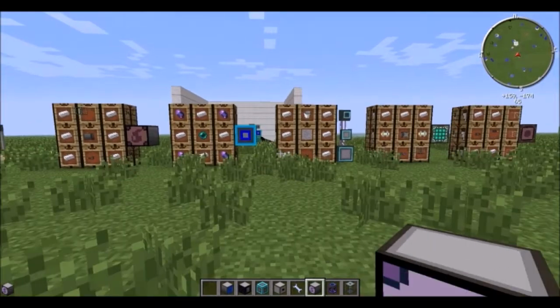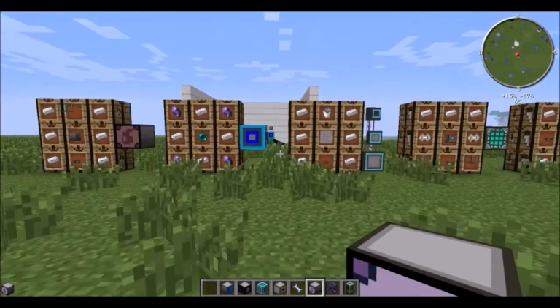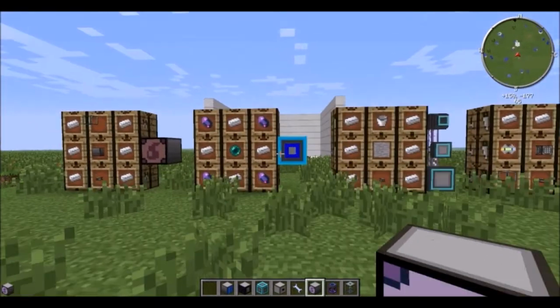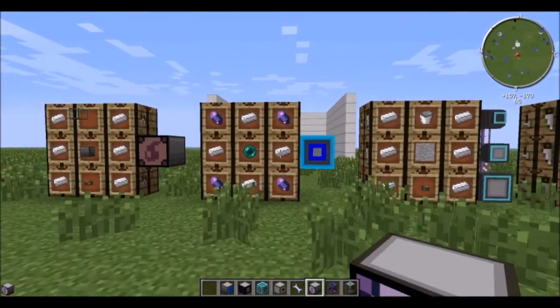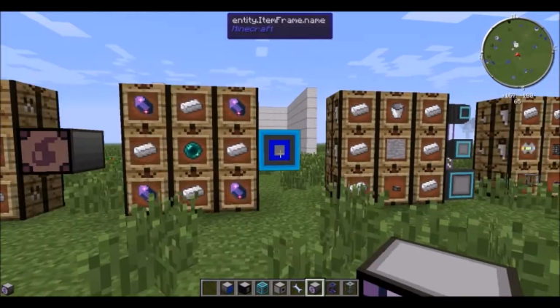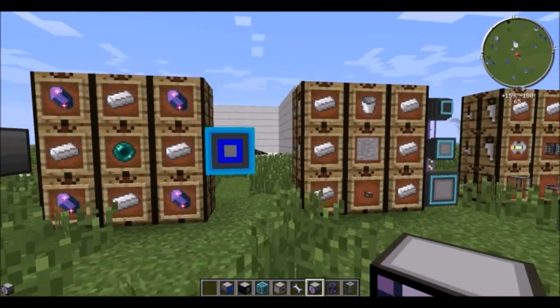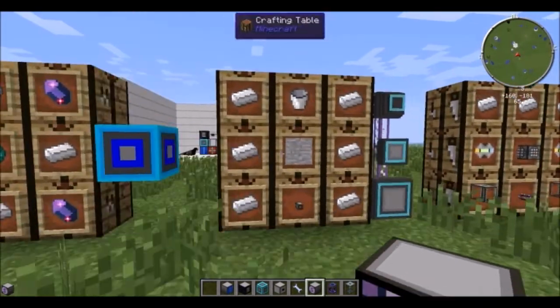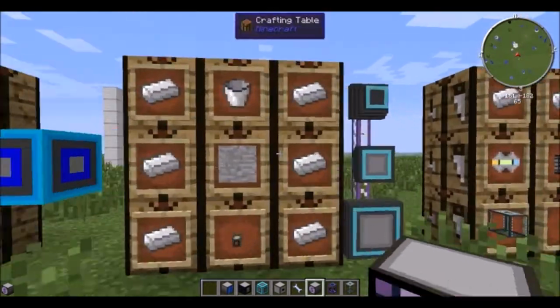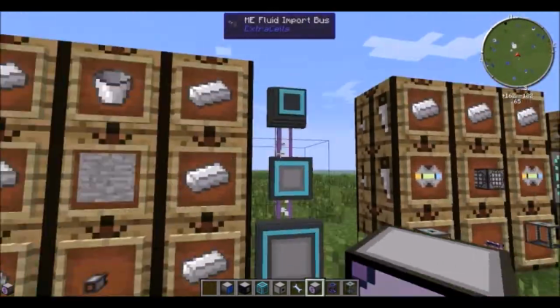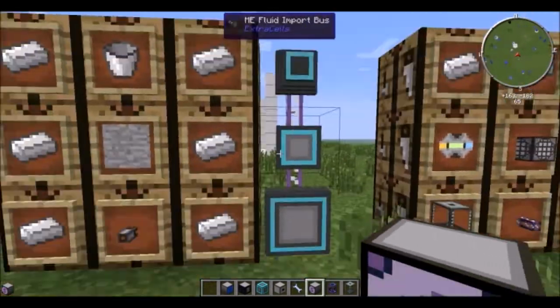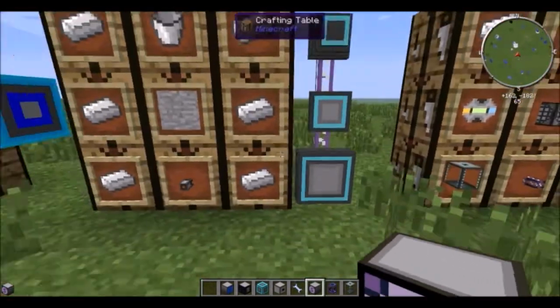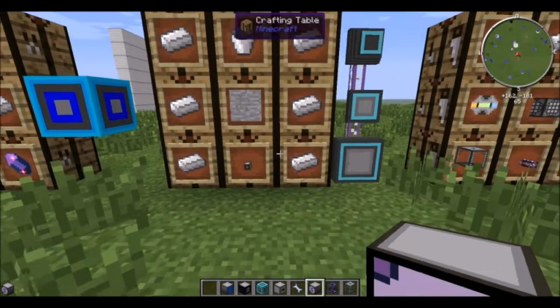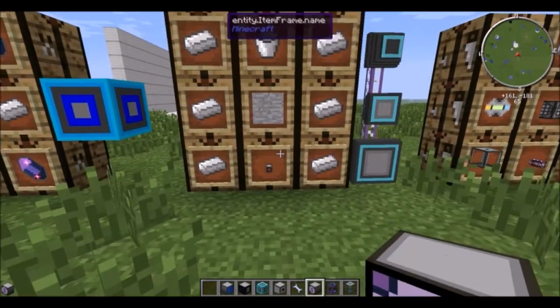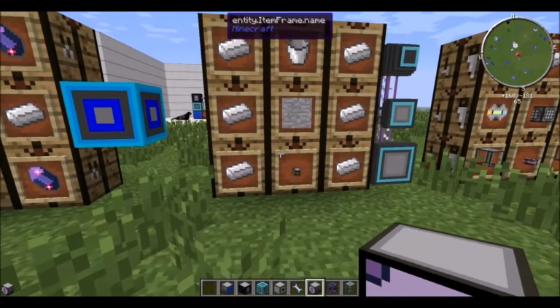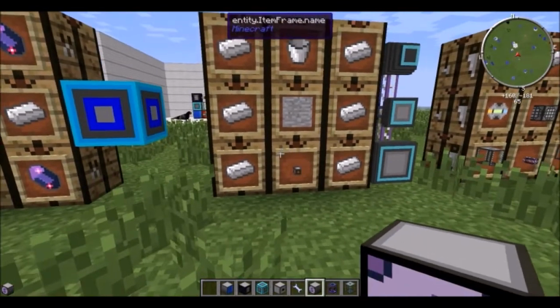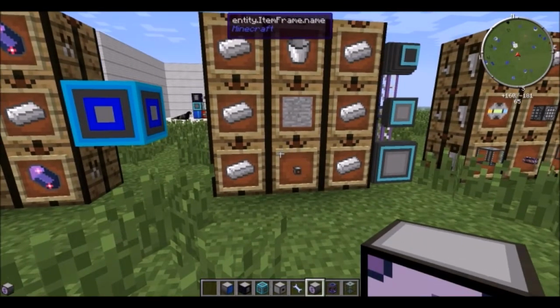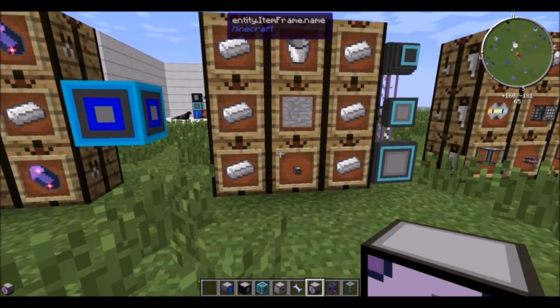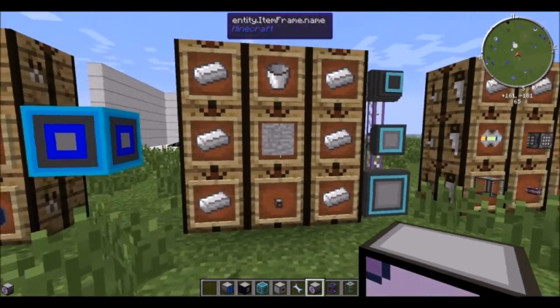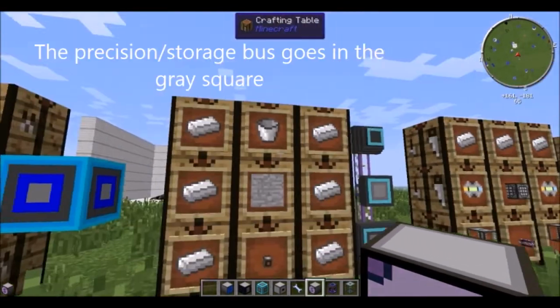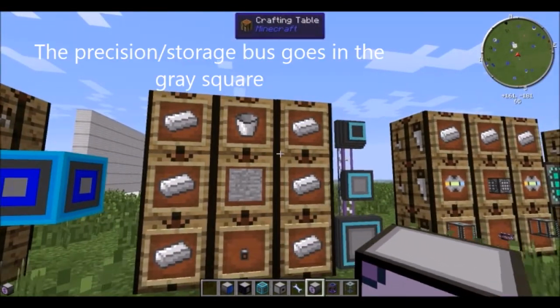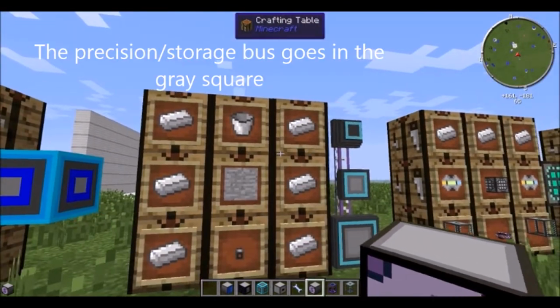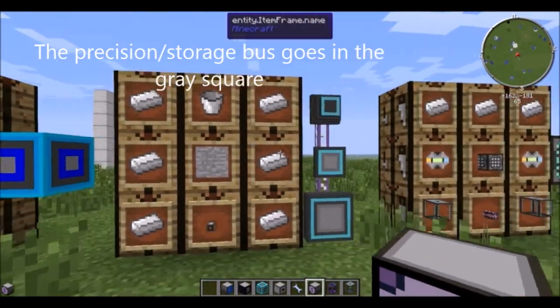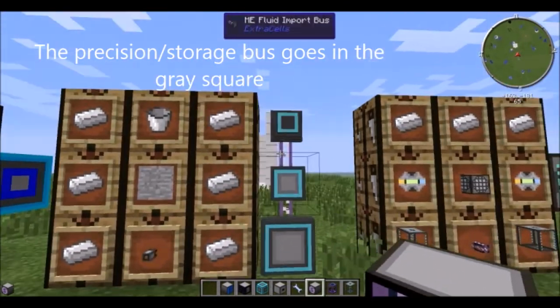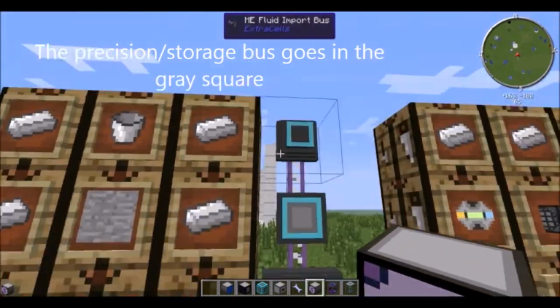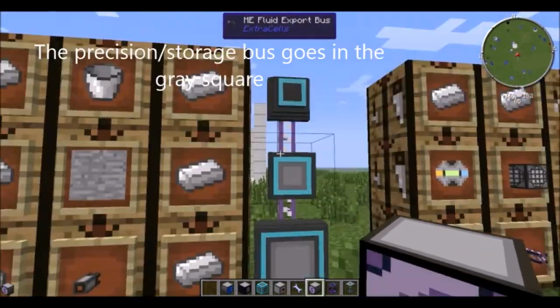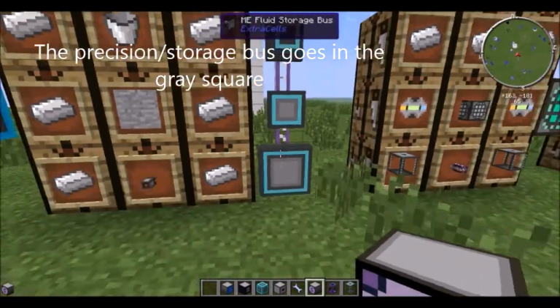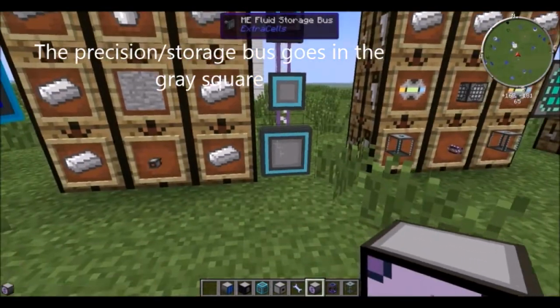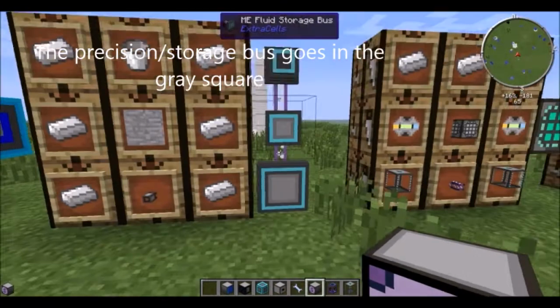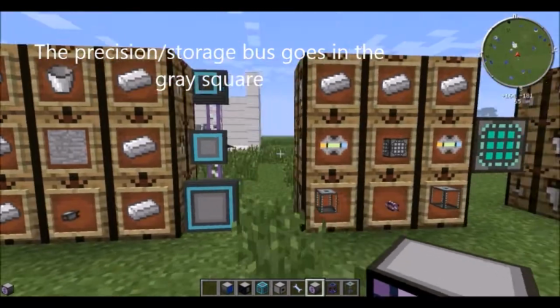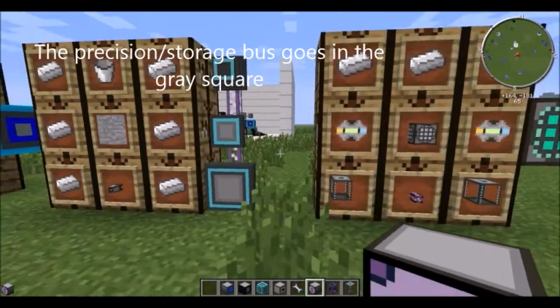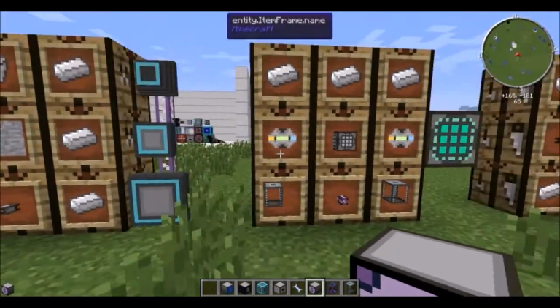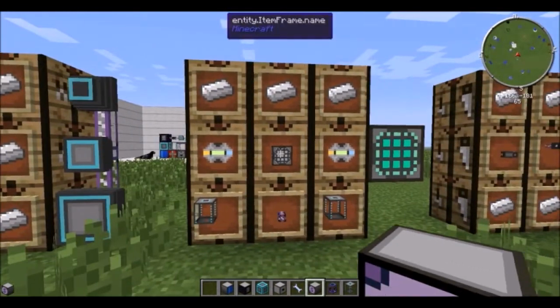Fluid voider: pump fluid into it and it'll make it disappear. You can take any precision export, import, or storage bus and convert it, and you'll get the fluid counterpart for it that does the exact same thing but for fluids.